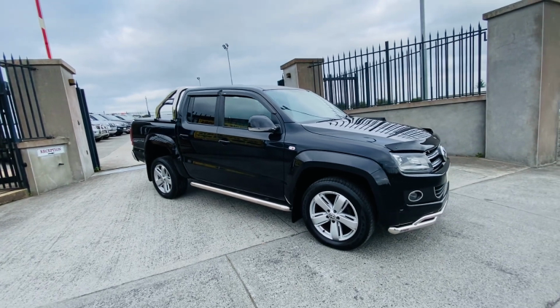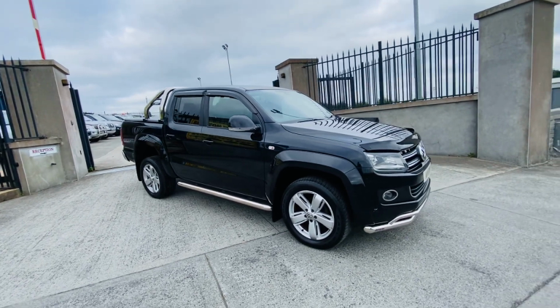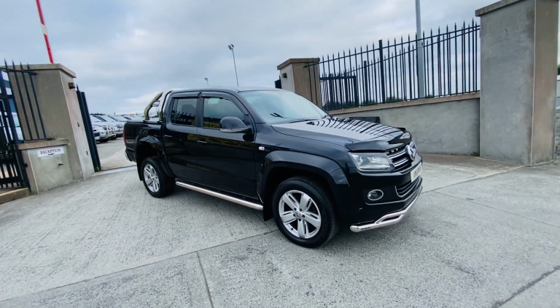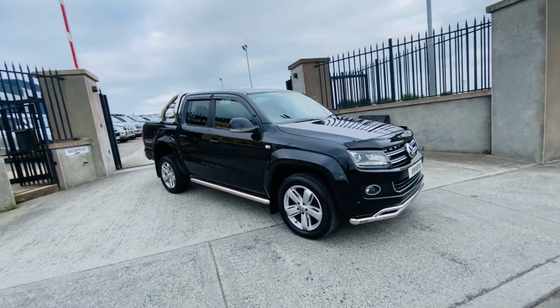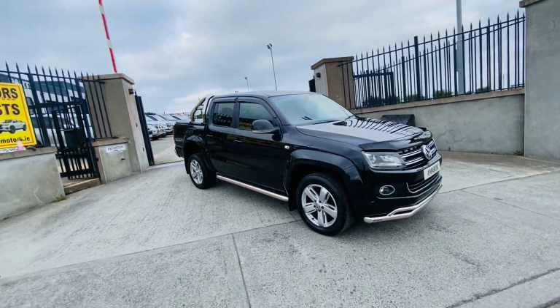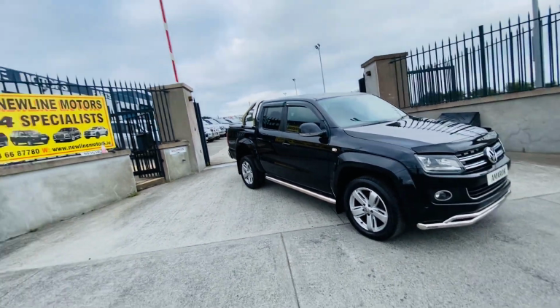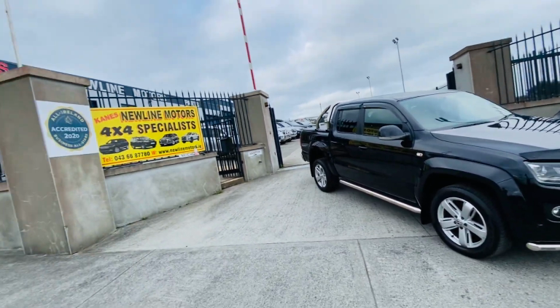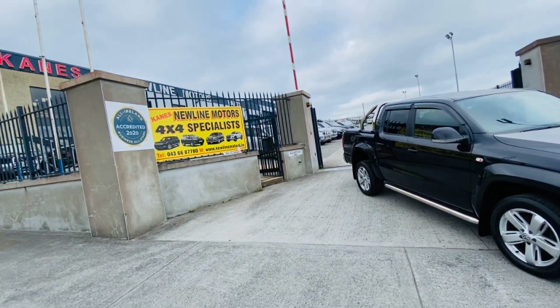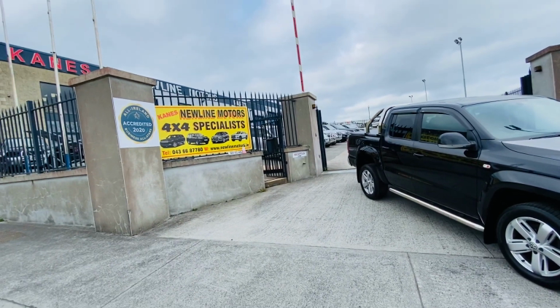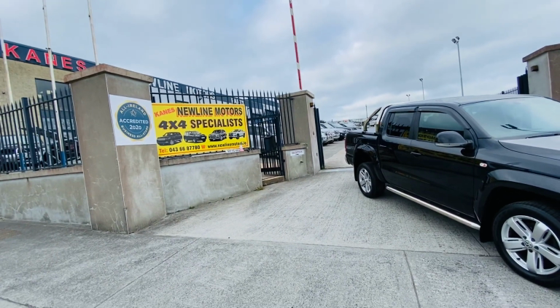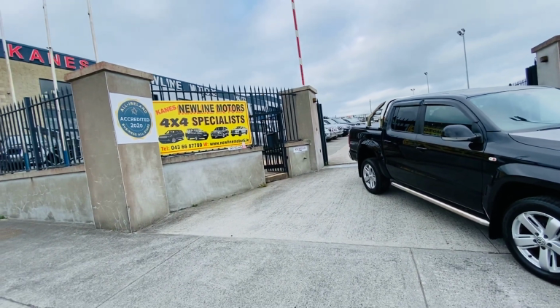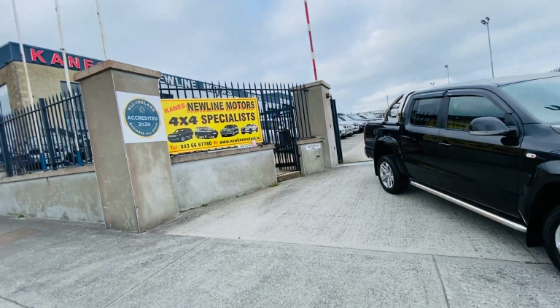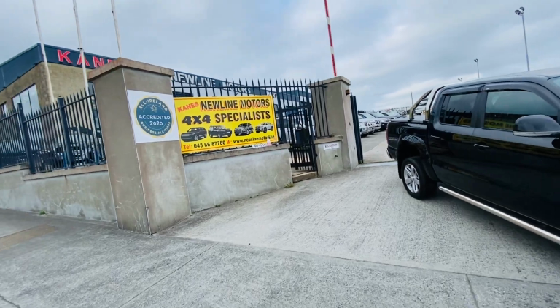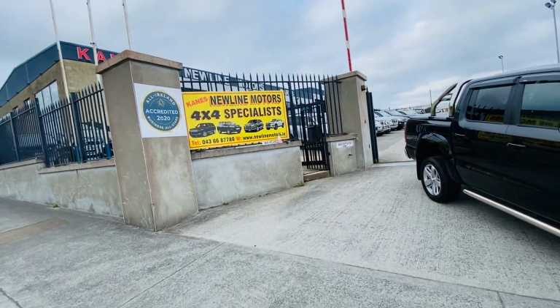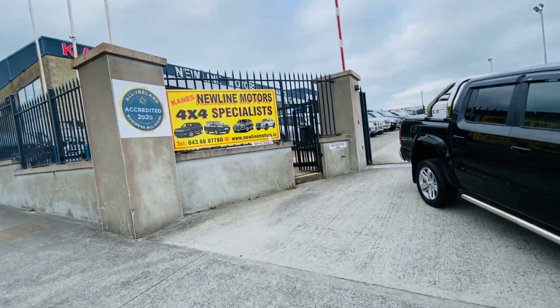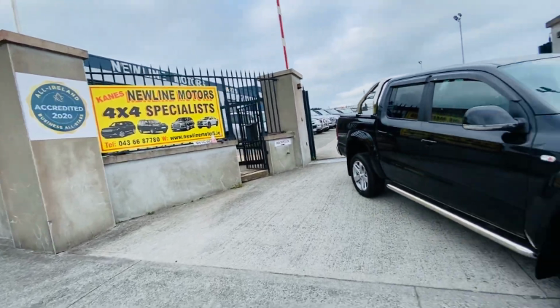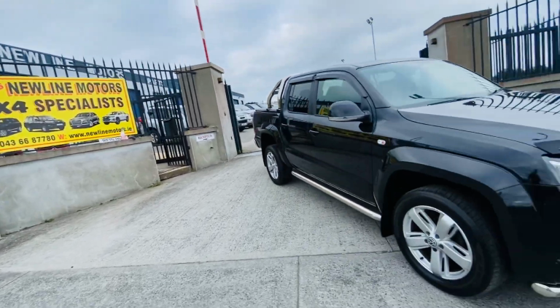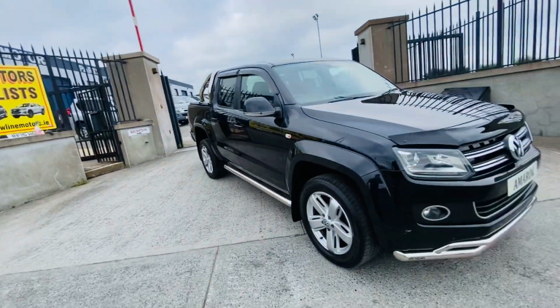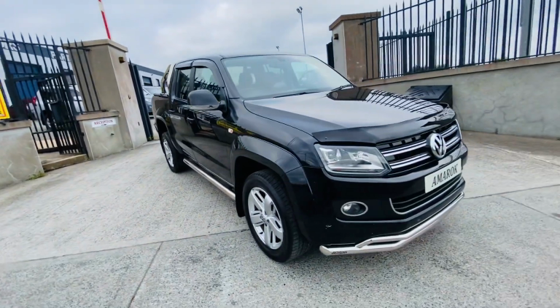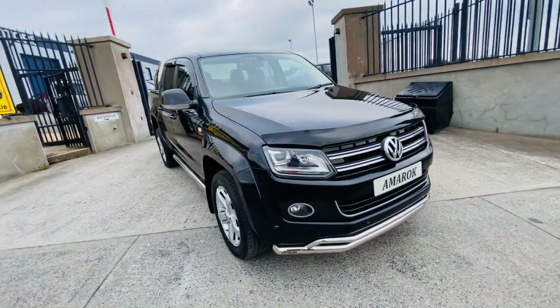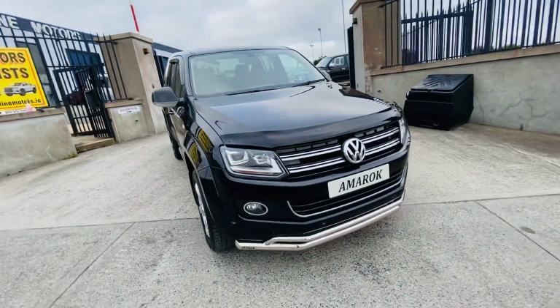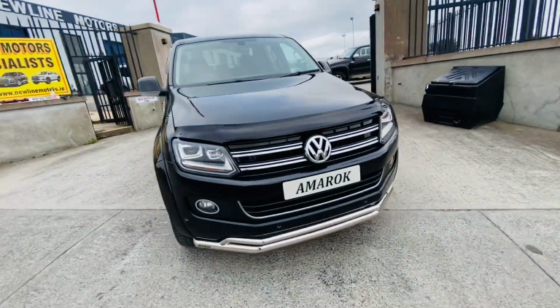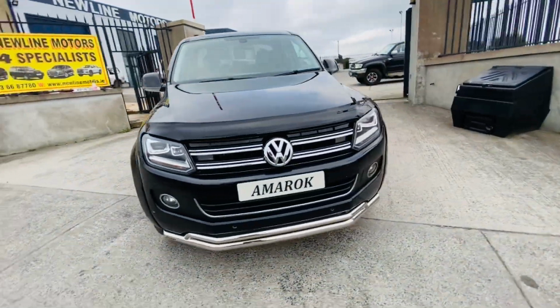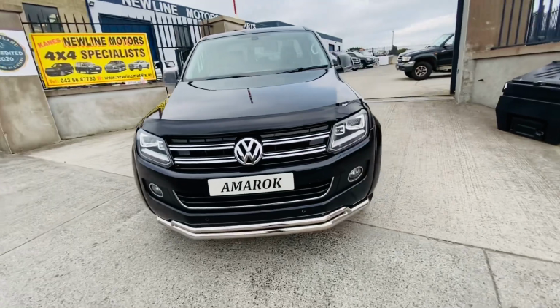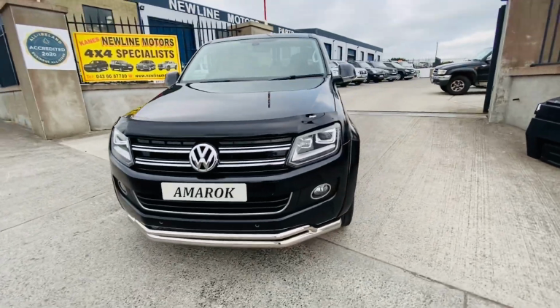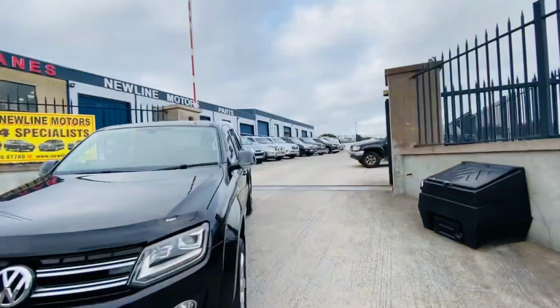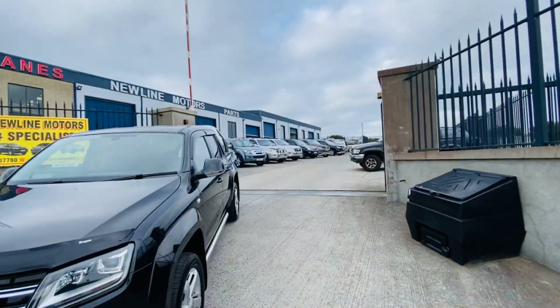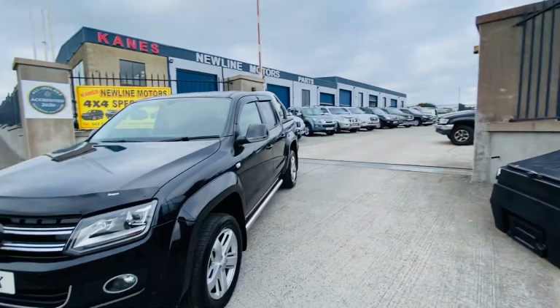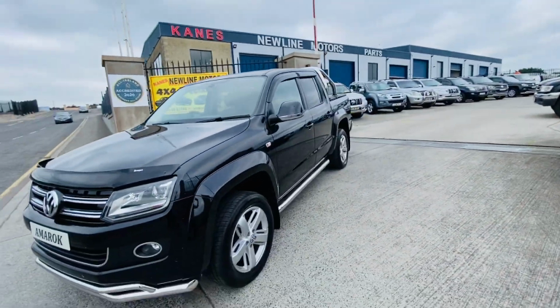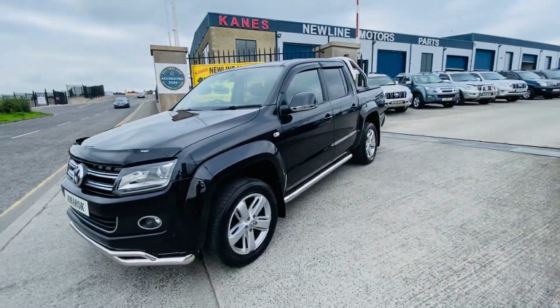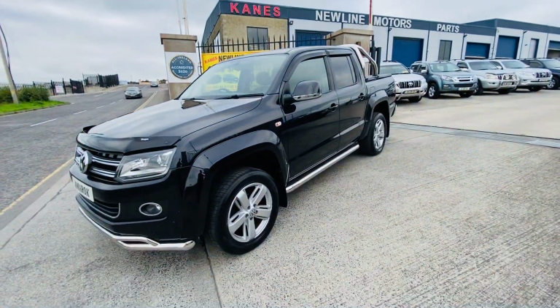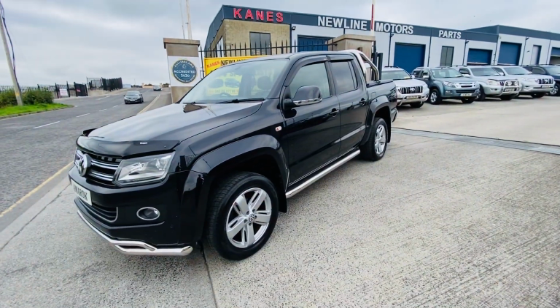If you have any questions on this feel free to contact us. We're Leinster 4x4, Dealer of the Year, an all-star accredited business, and we're 35 years in business this year. Any questions on this or any of our stock, feel free to contact us — thanks for watching.